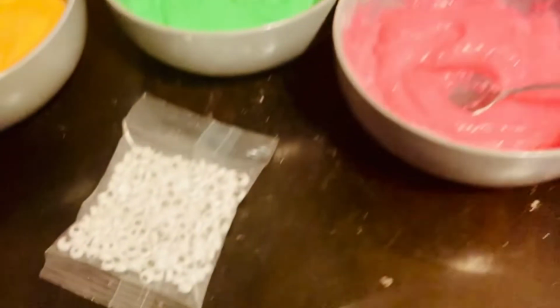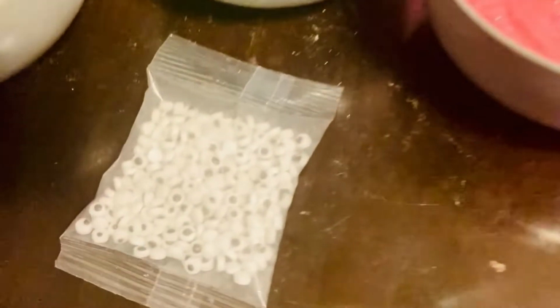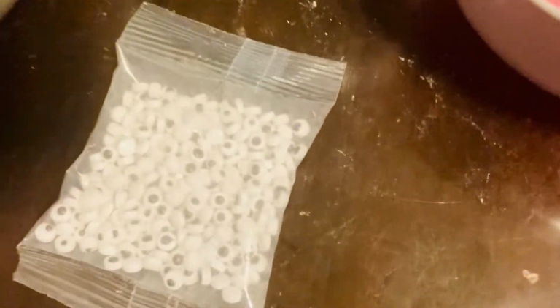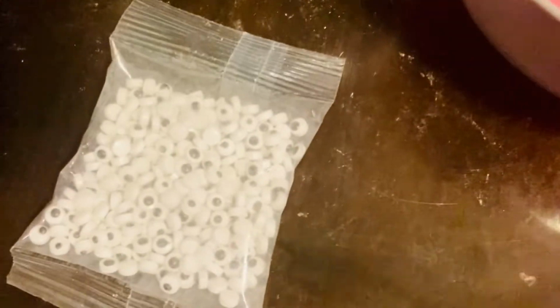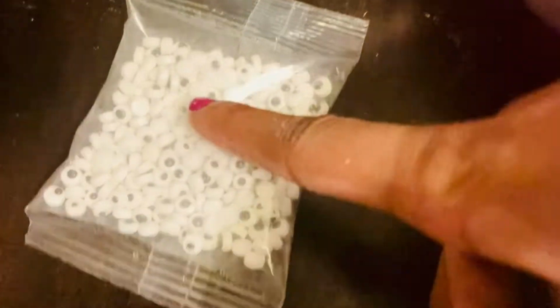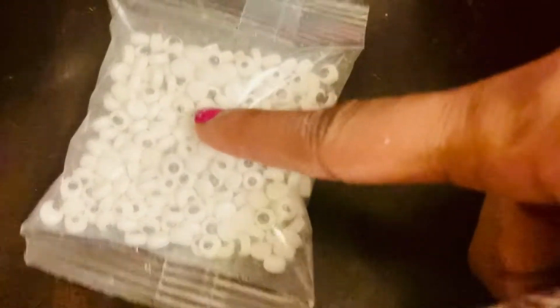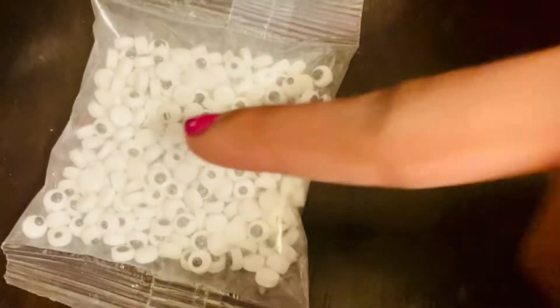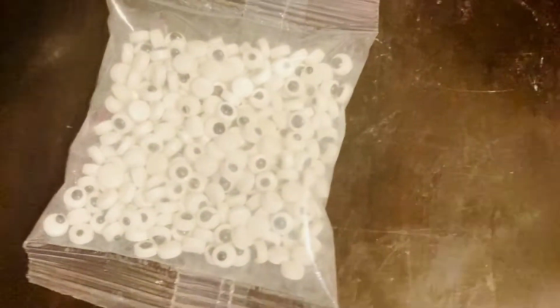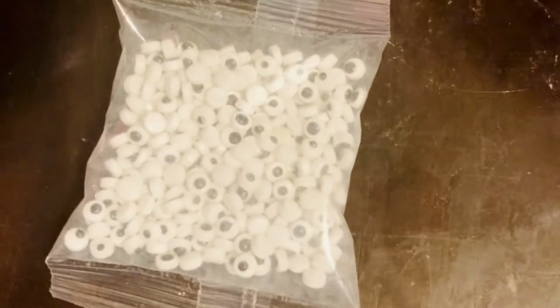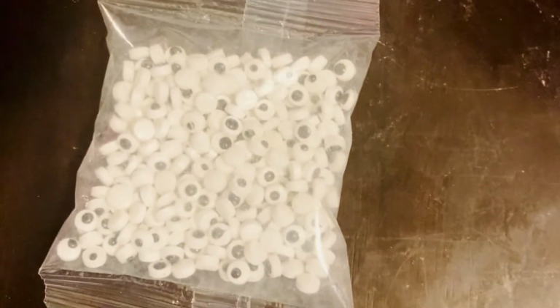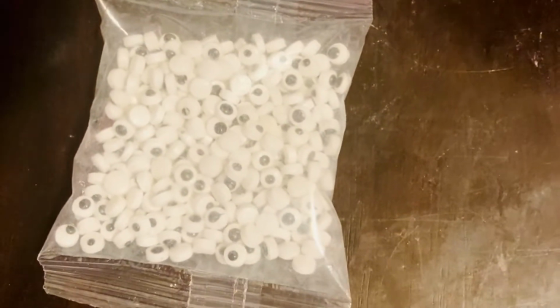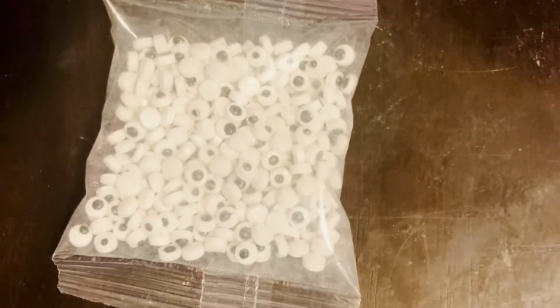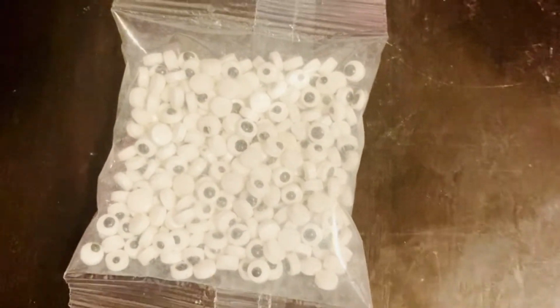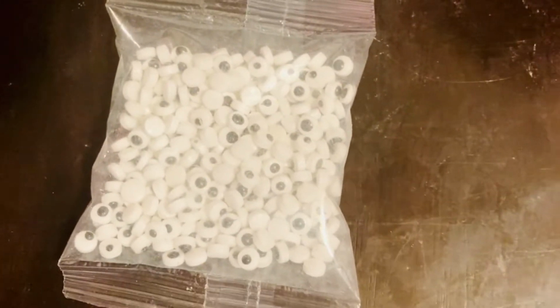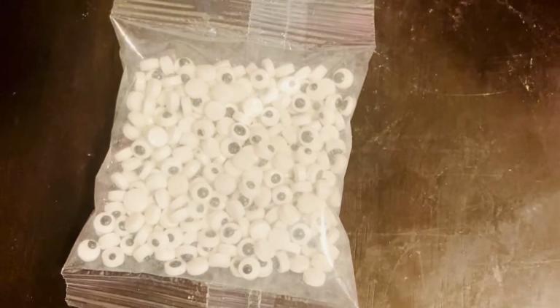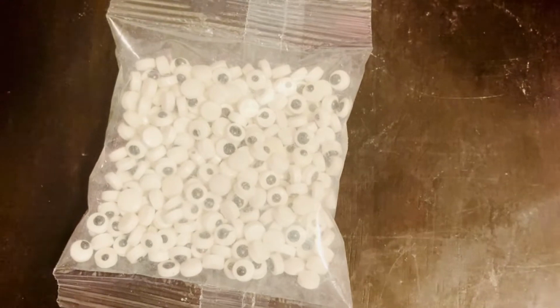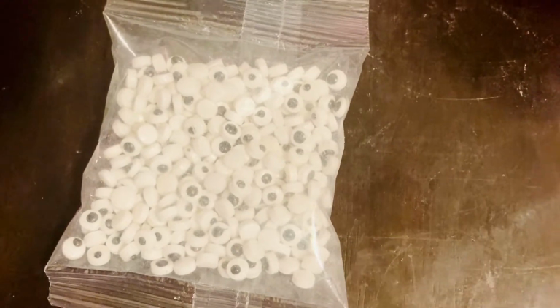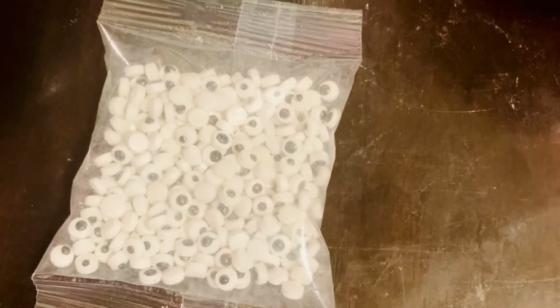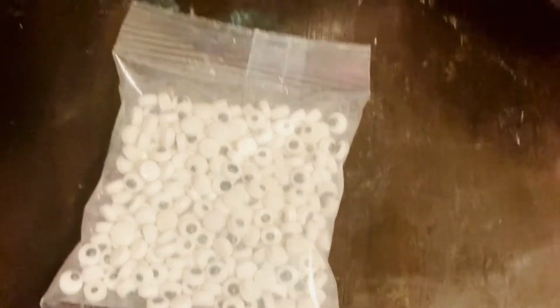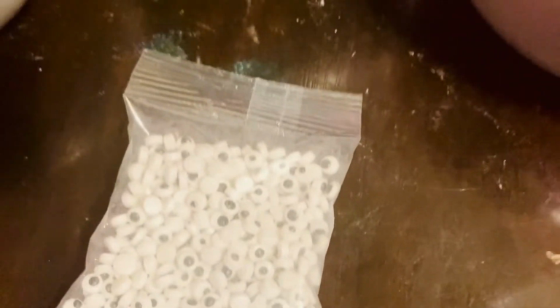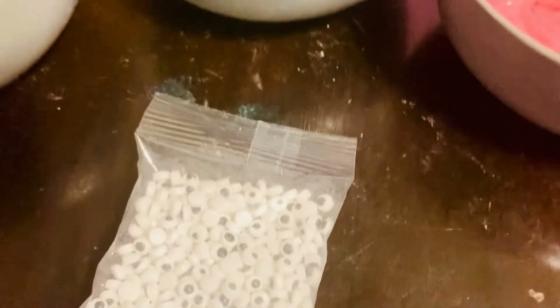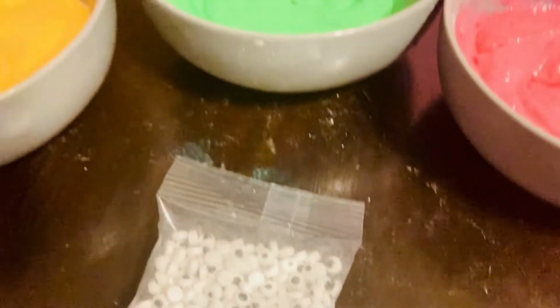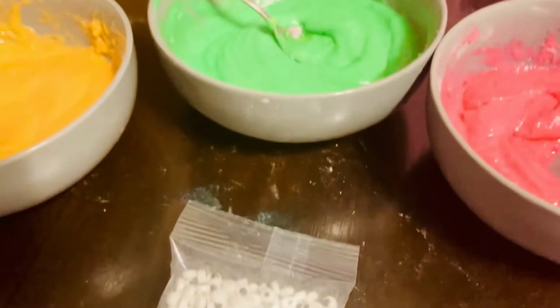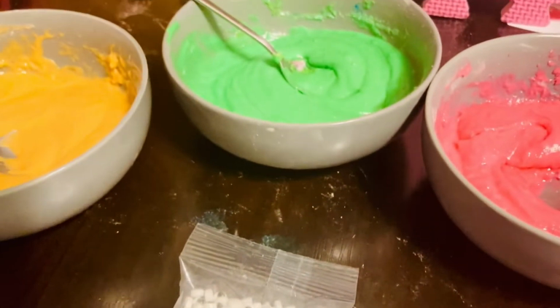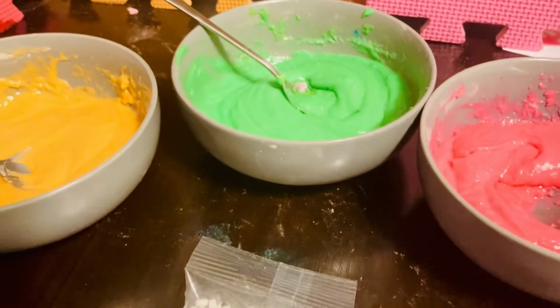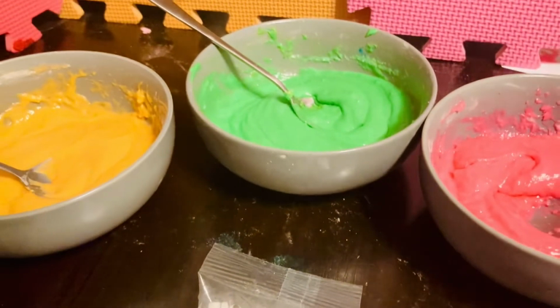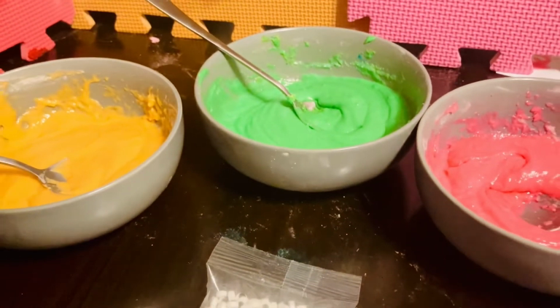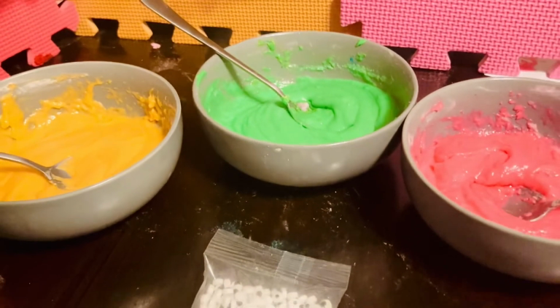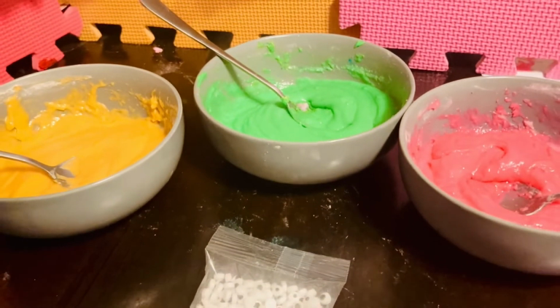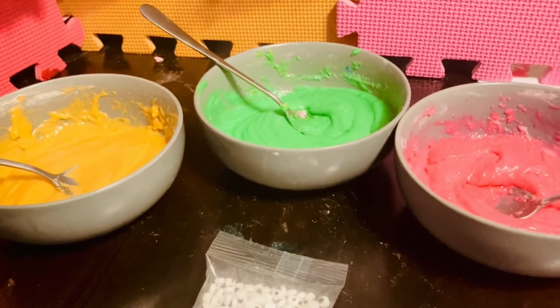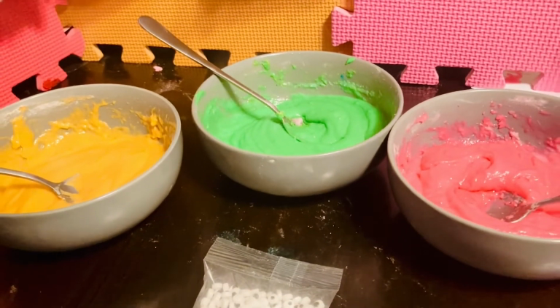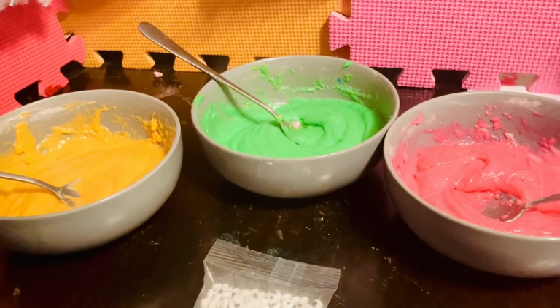Here are the eyes. You put these on at the very last second when they are fresh out of the oven. It's time to put these babies on the tray and get baking, friends. See you after.